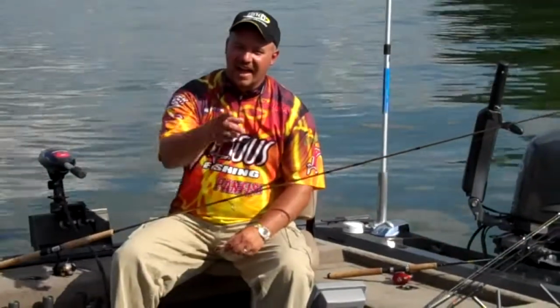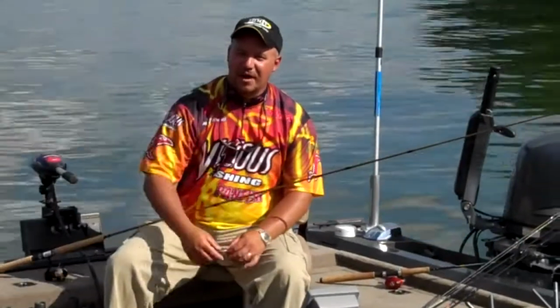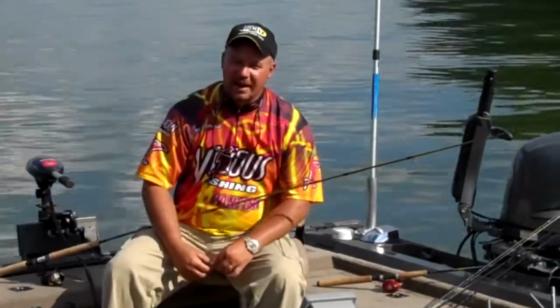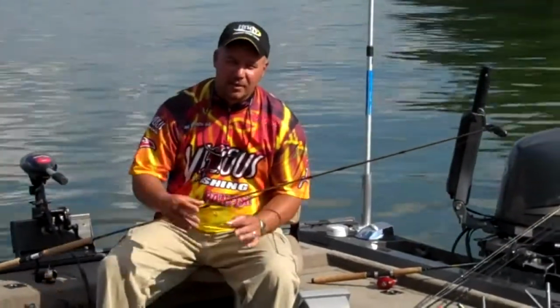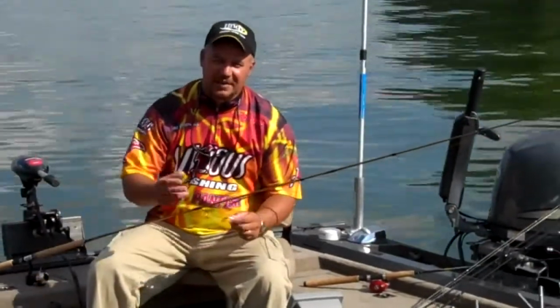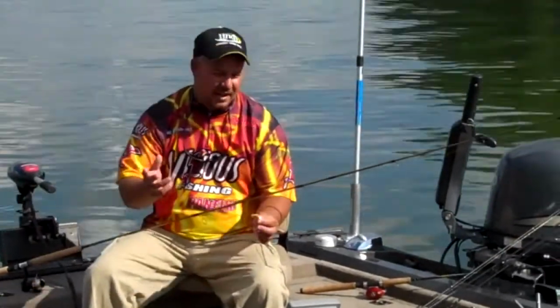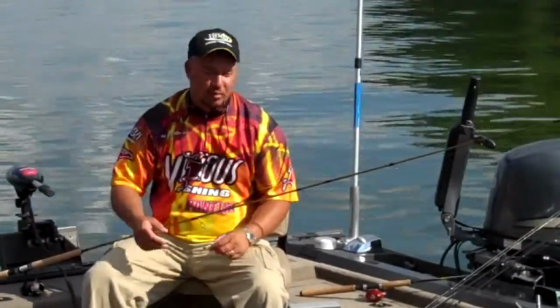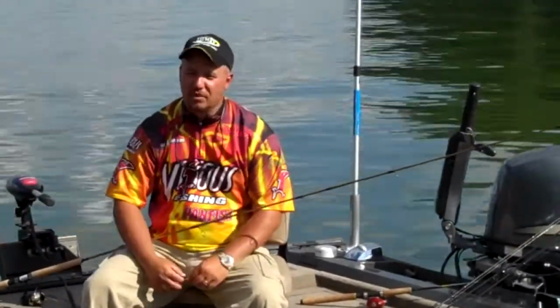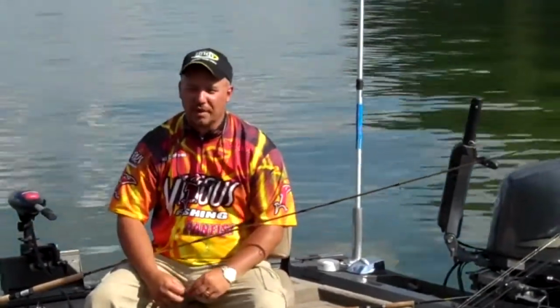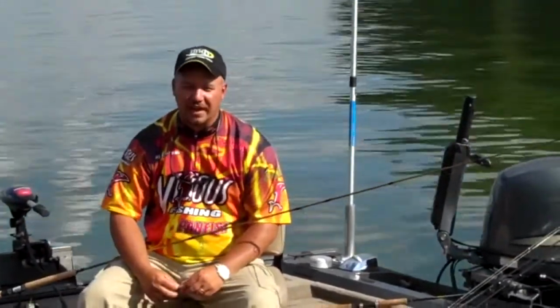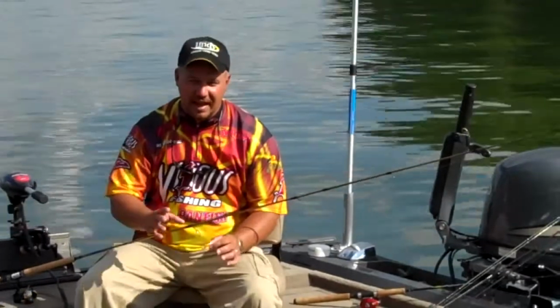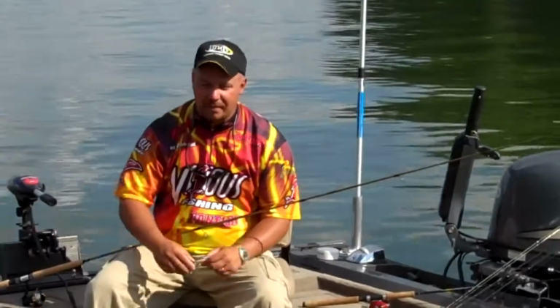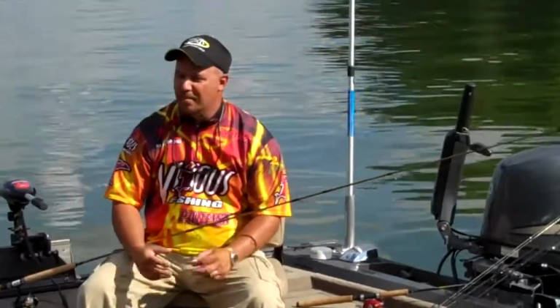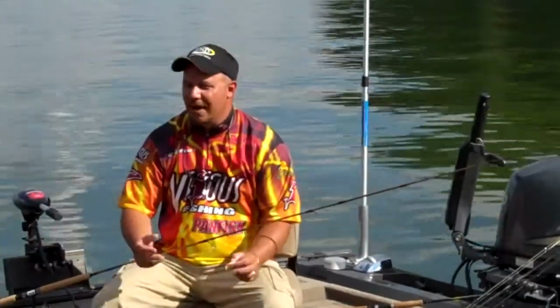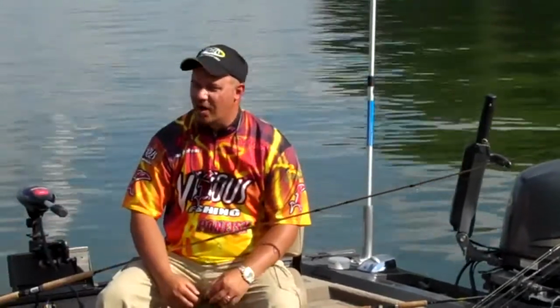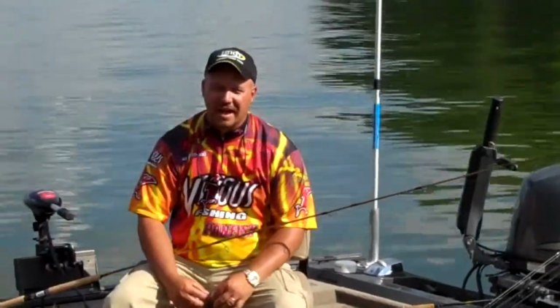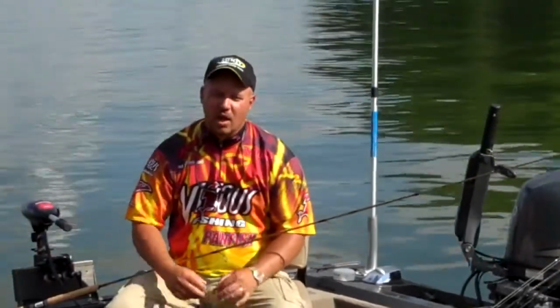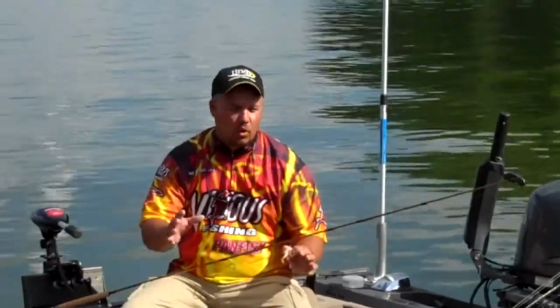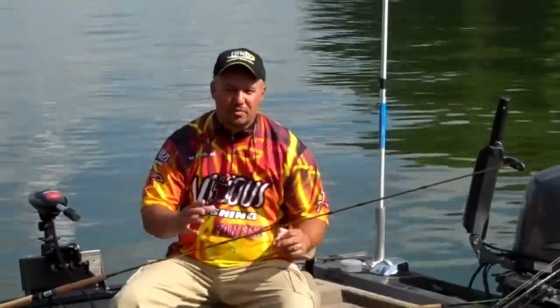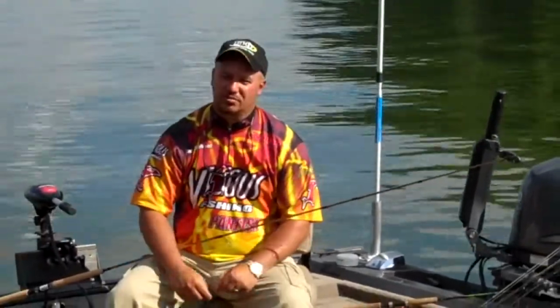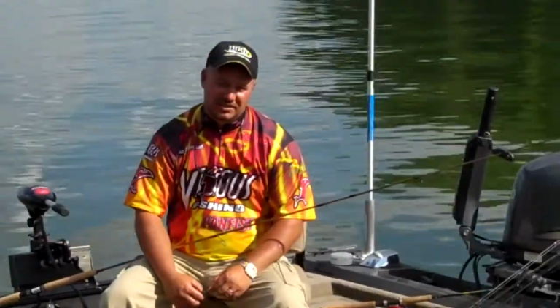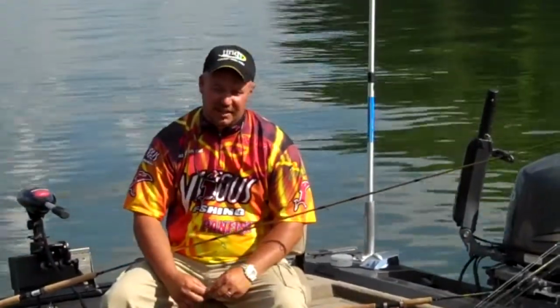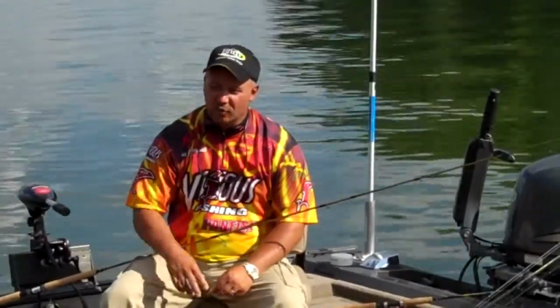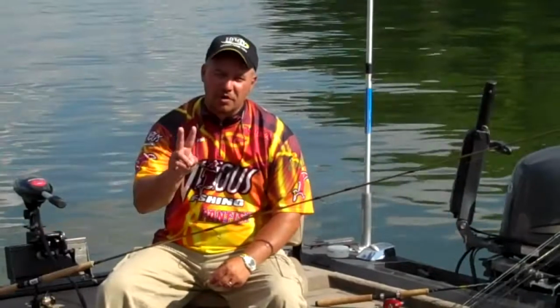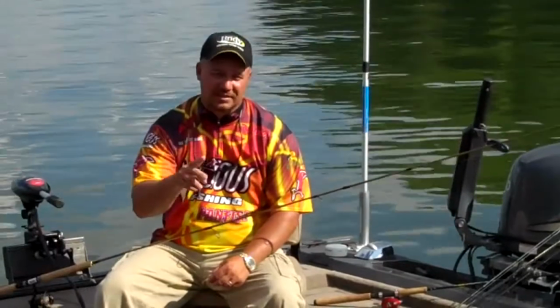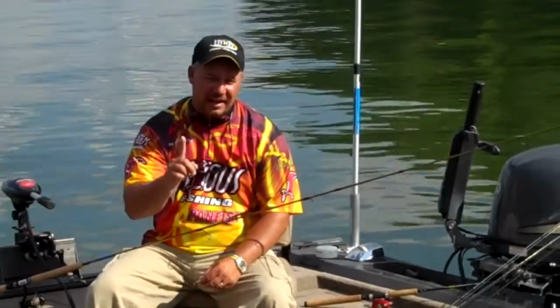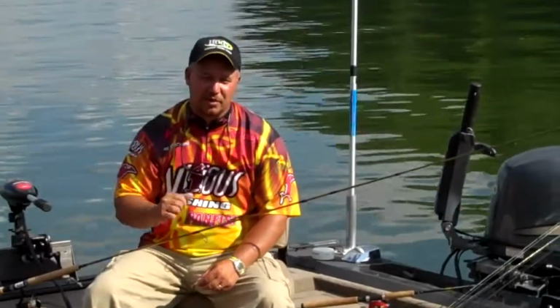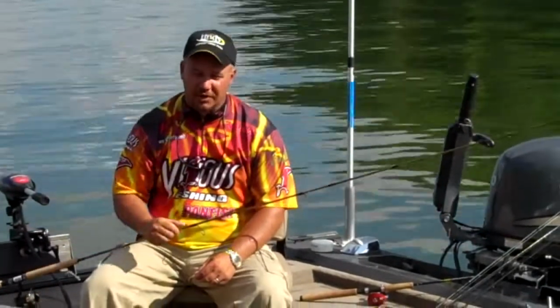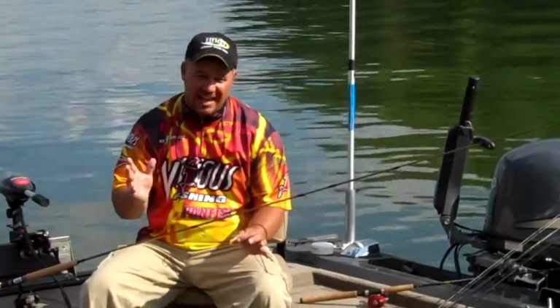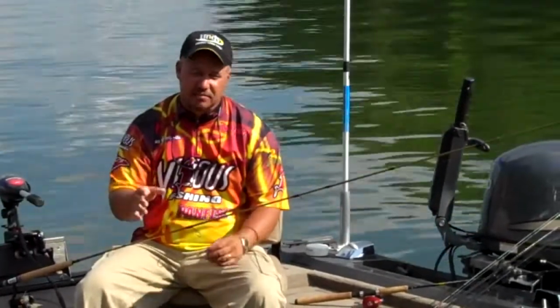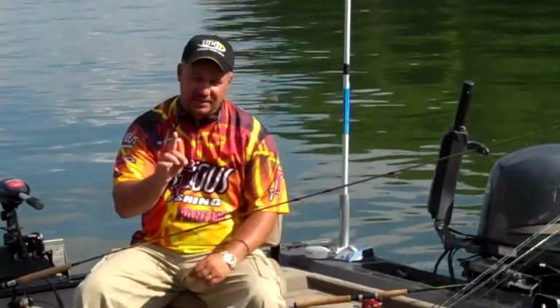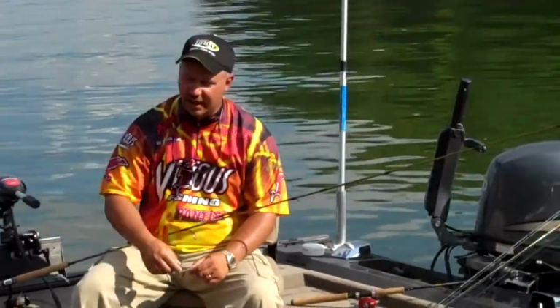Hey, I'm Brad Whitehead. I'm a crappie guy down here on beautiful Pickwick Lake in Alabama. People ask me all the time, where do you put your brush in this lake? Well, there's two places that I like to put brush and stake beds in this lake.